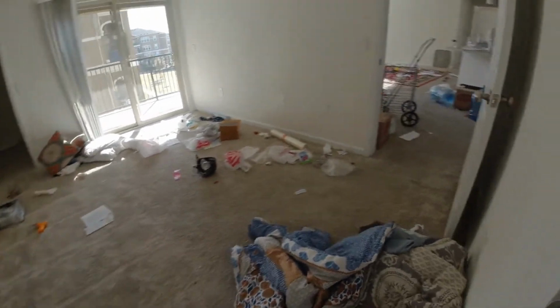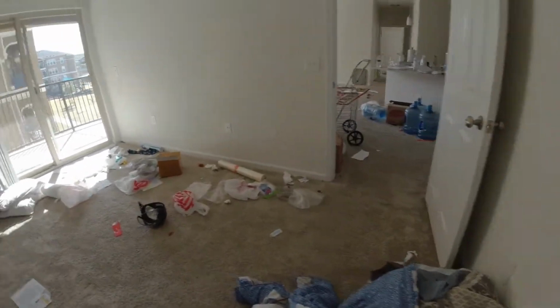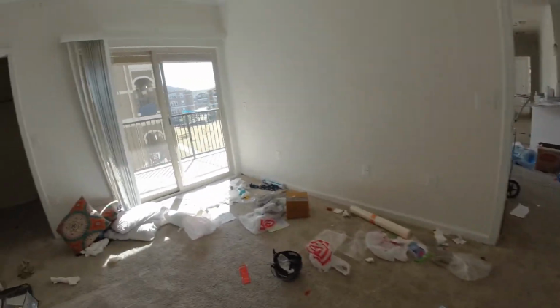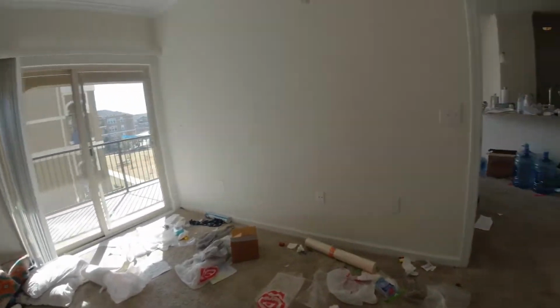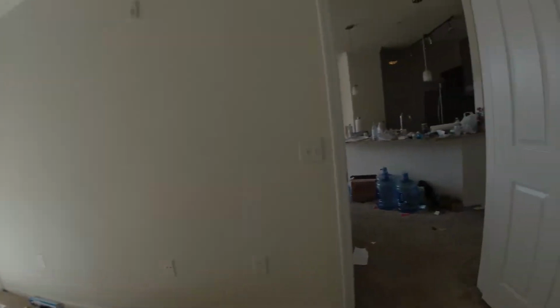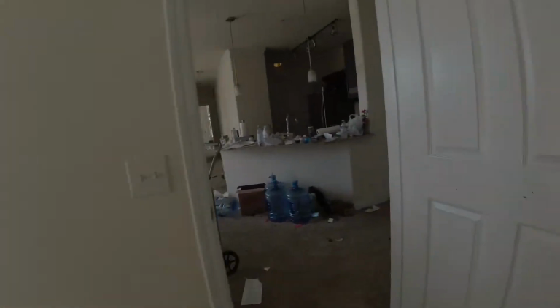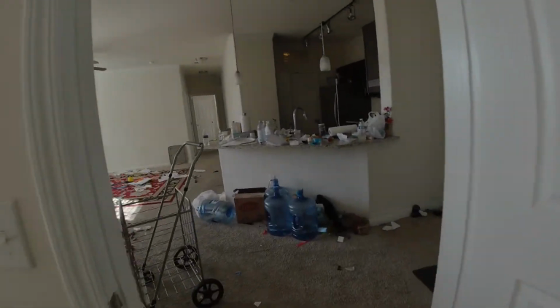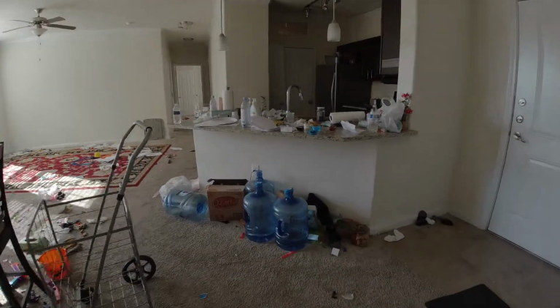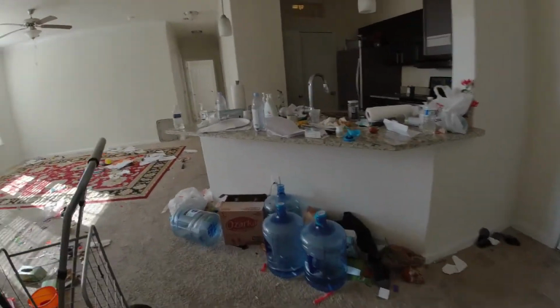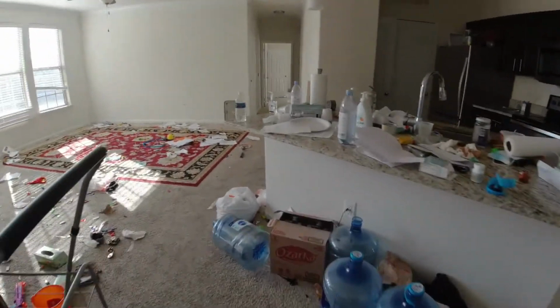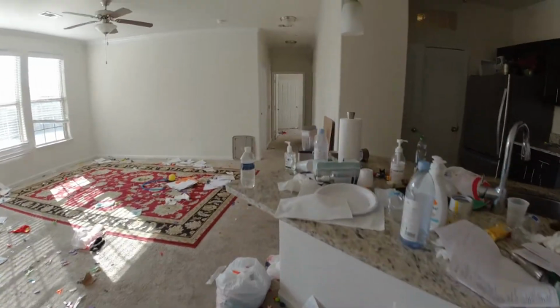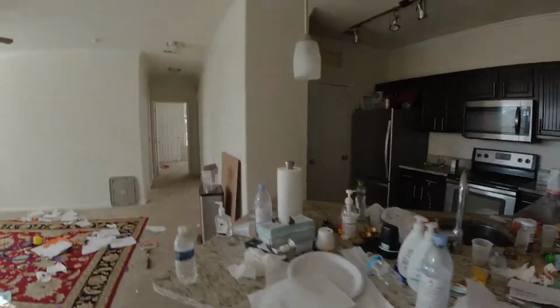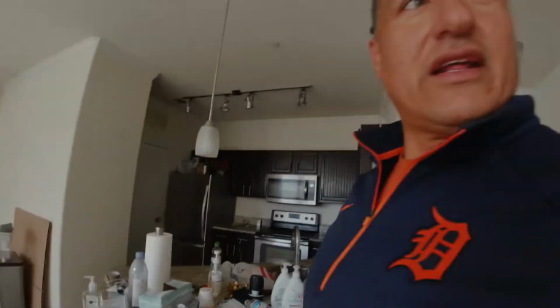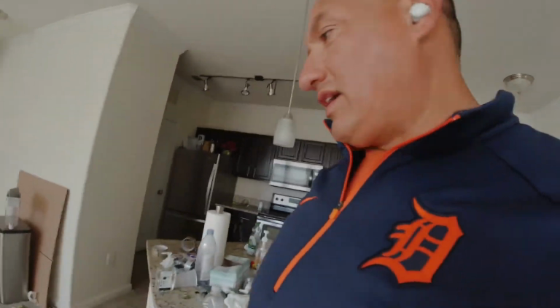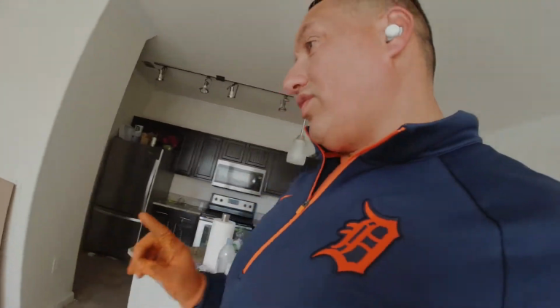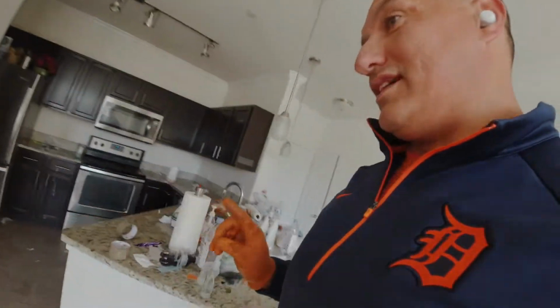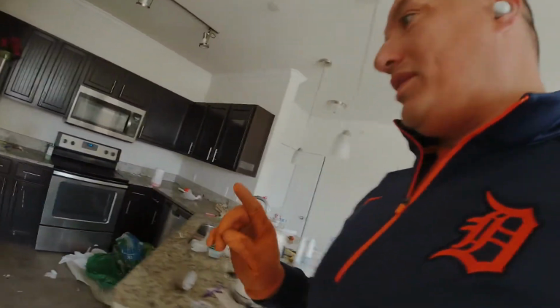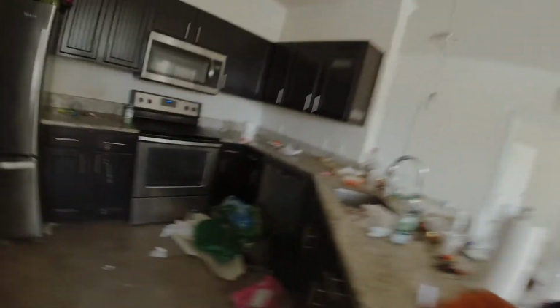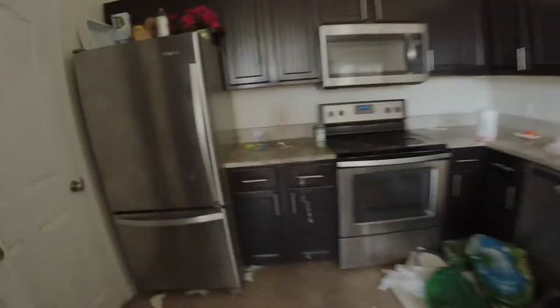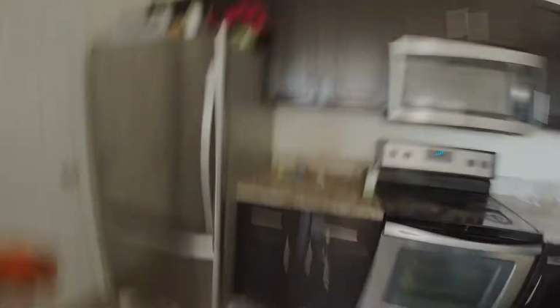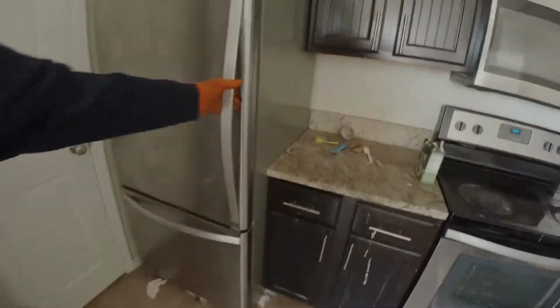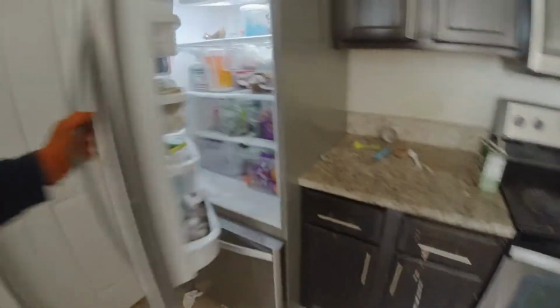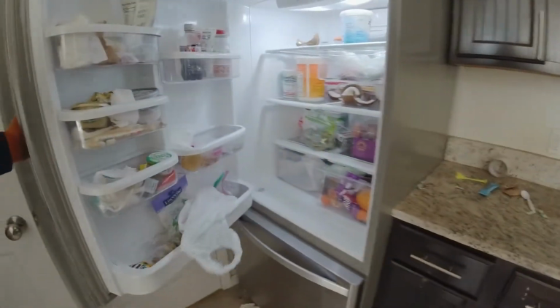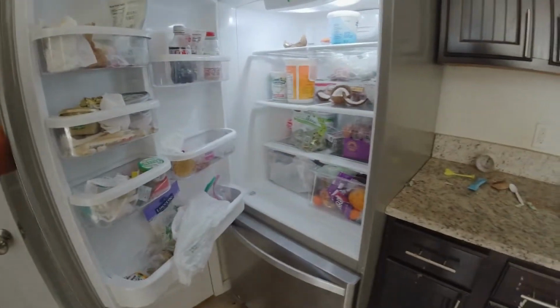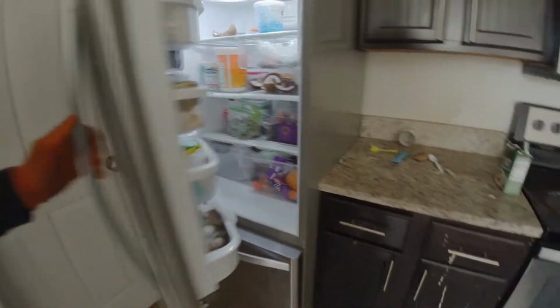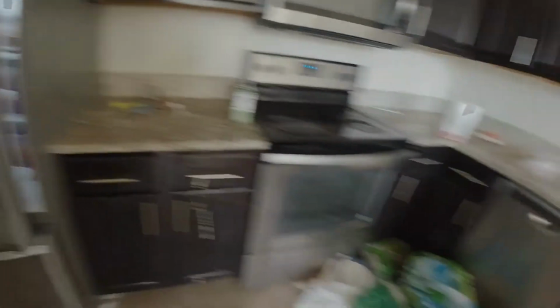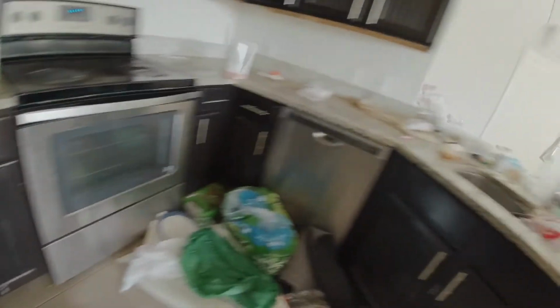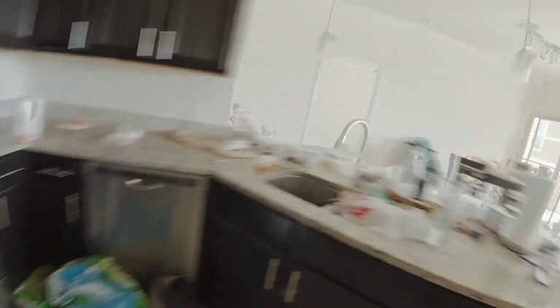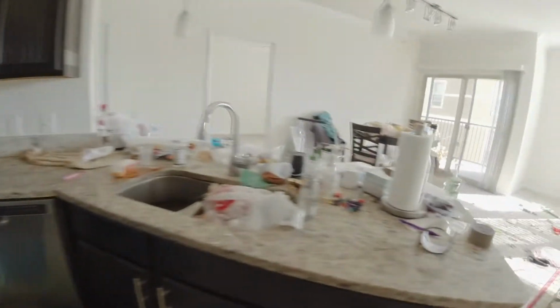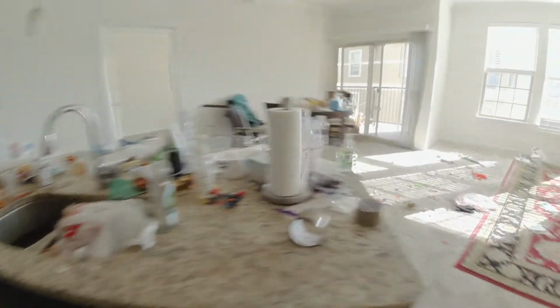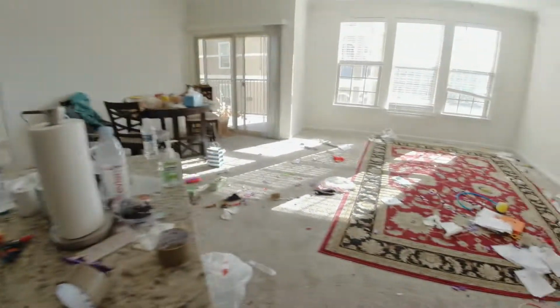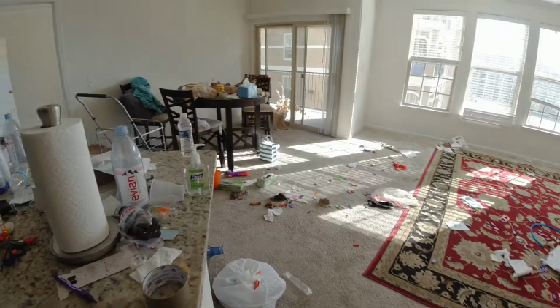Right there. So what would you charge on something like this? One thing is they do want me to empty out the refrigerator — it's got trash in it. So there's everything right there.